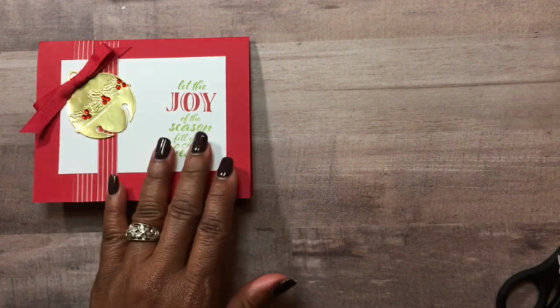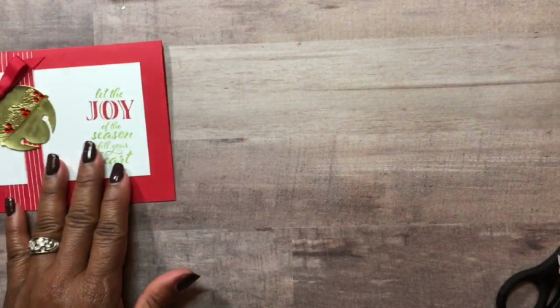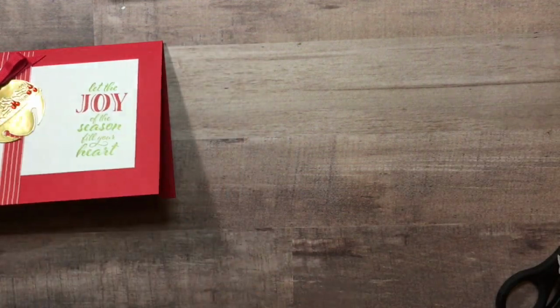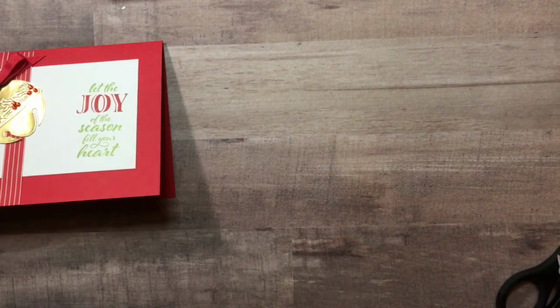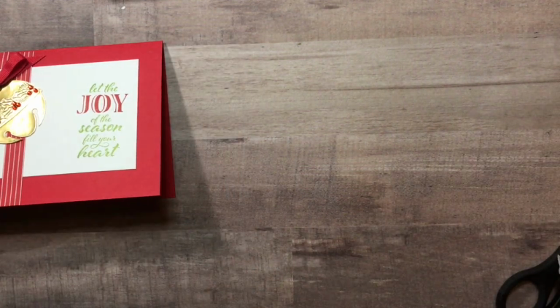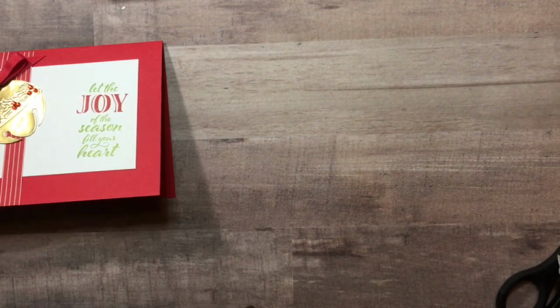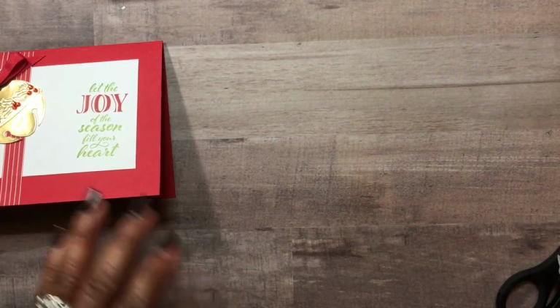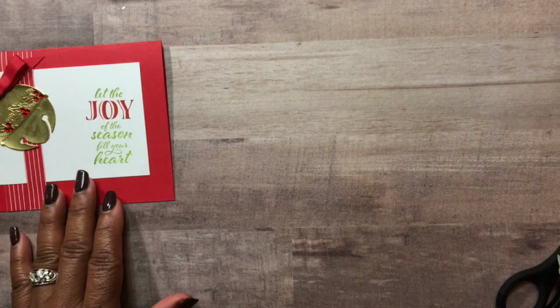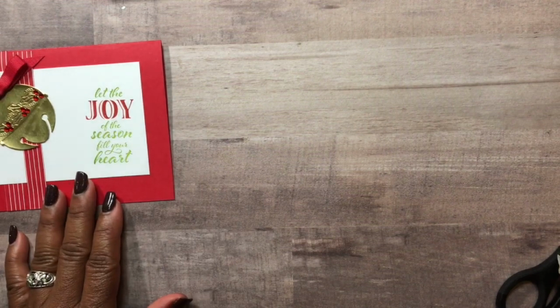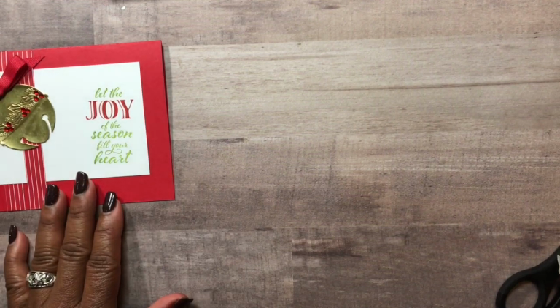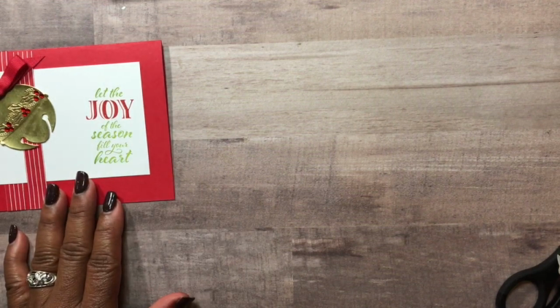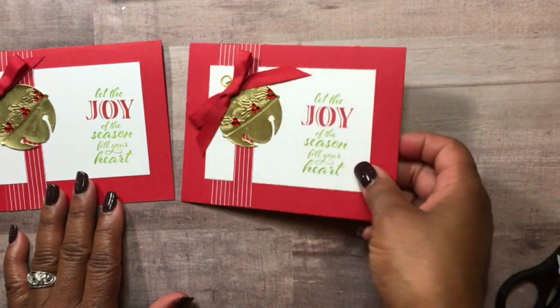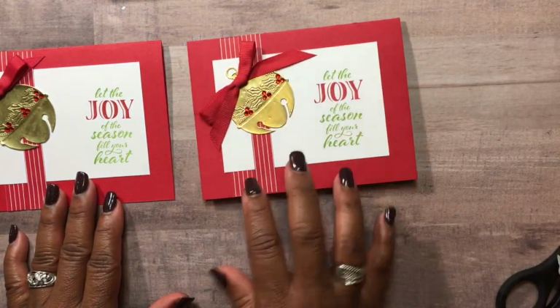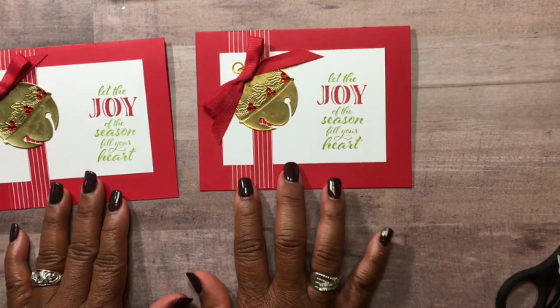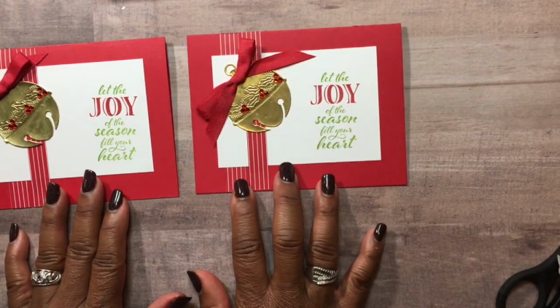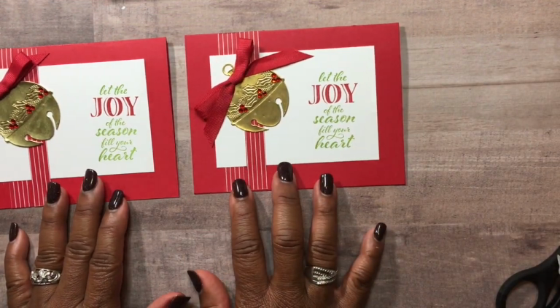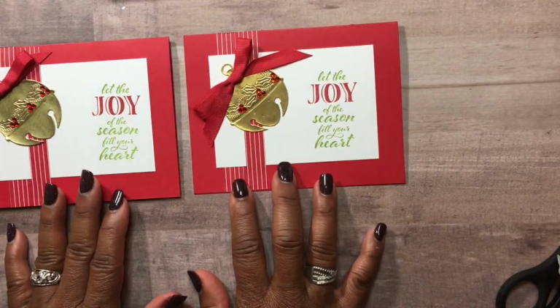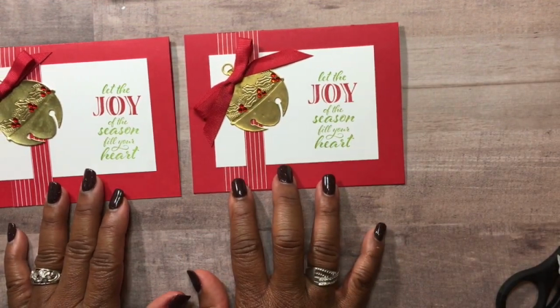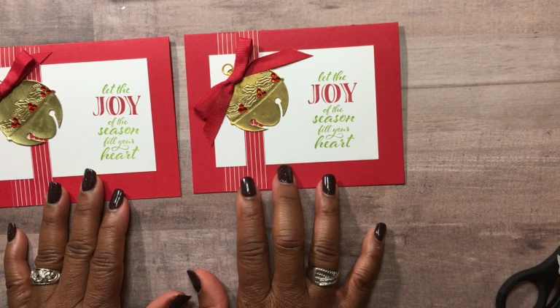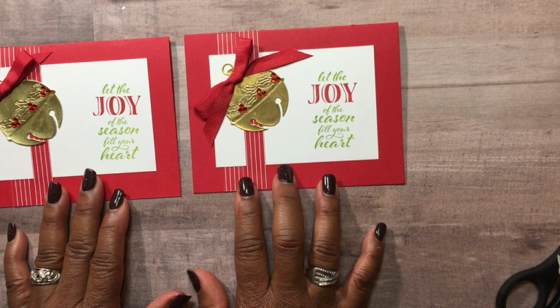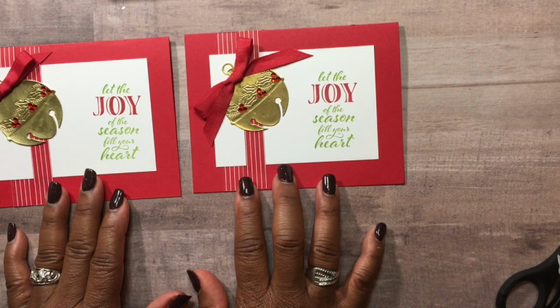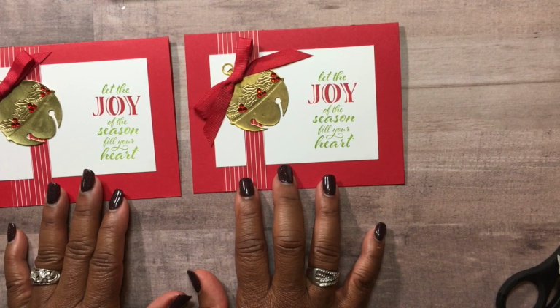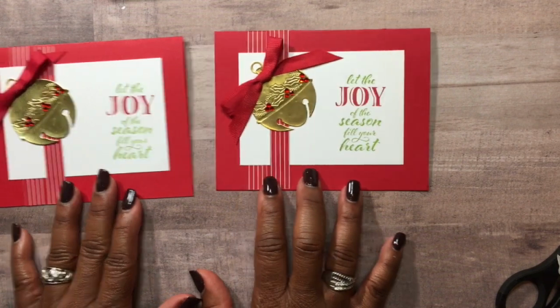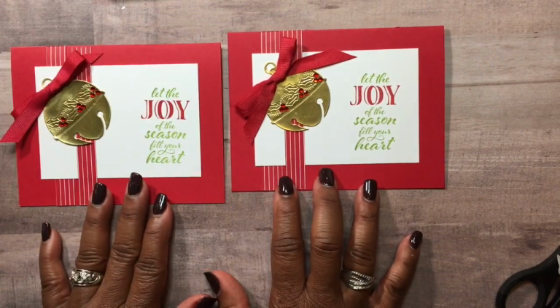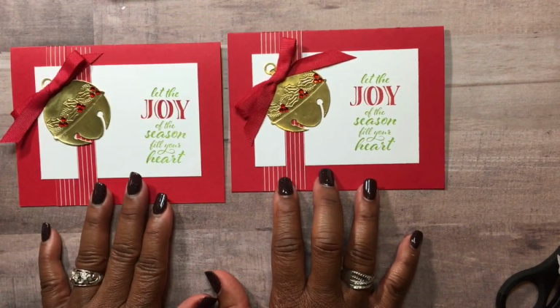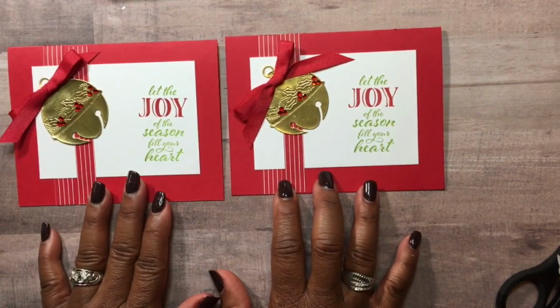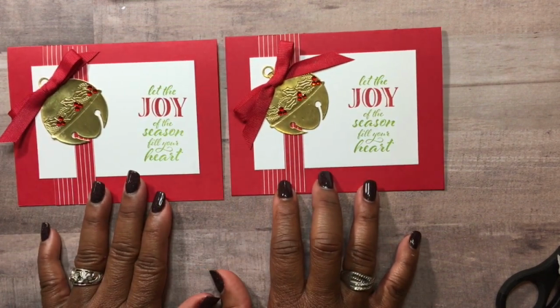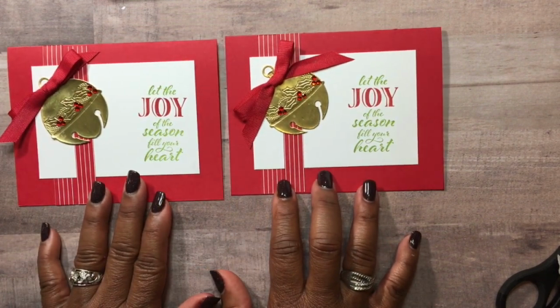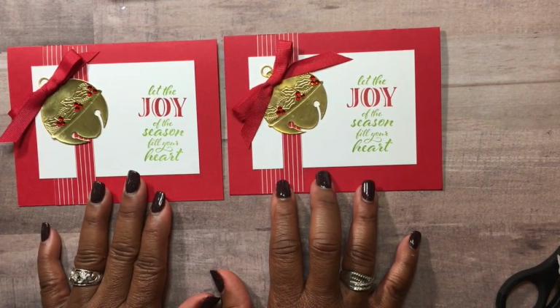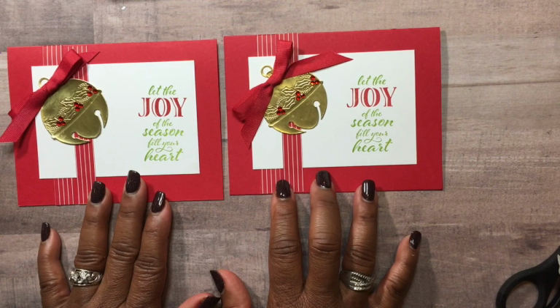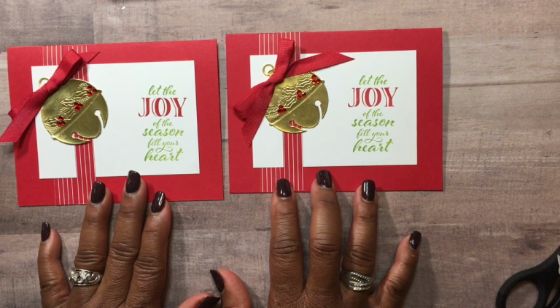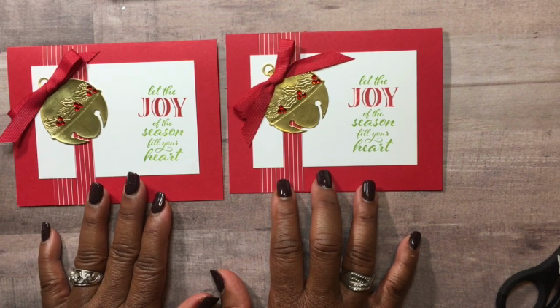So that was a quick card, and like I say, you could make this for any occasion with that layout. You guys get out there and be creative! Thanks for tuning in to my creative corner — this is Claudette, and I'll catch you guys on the next video.